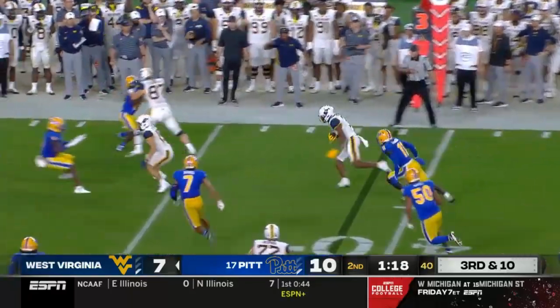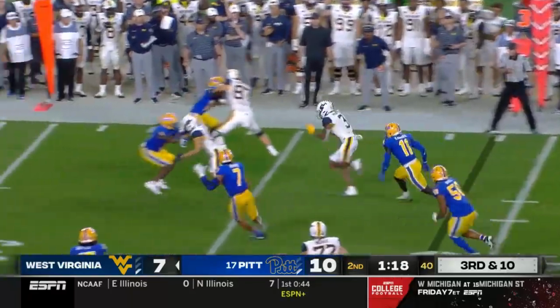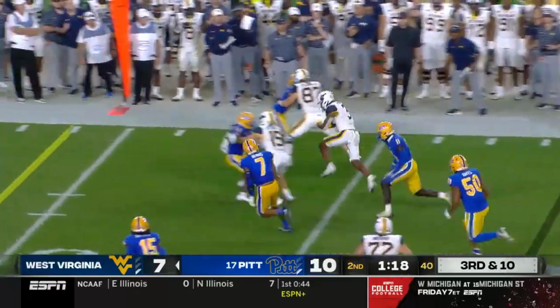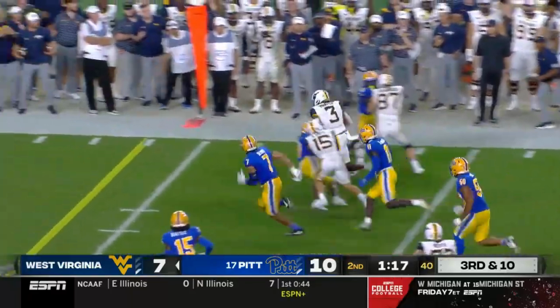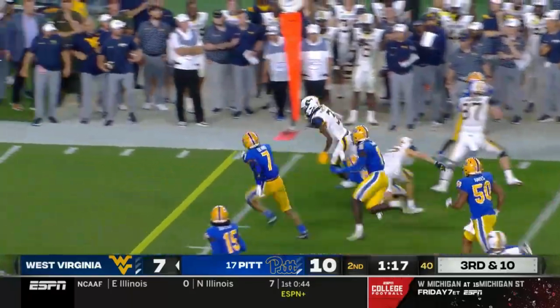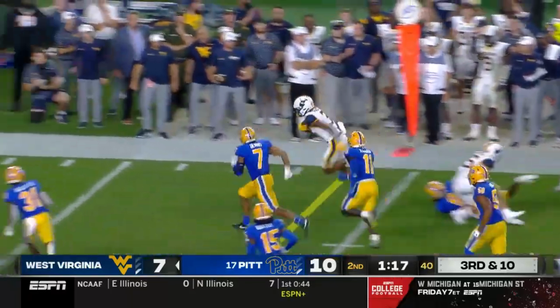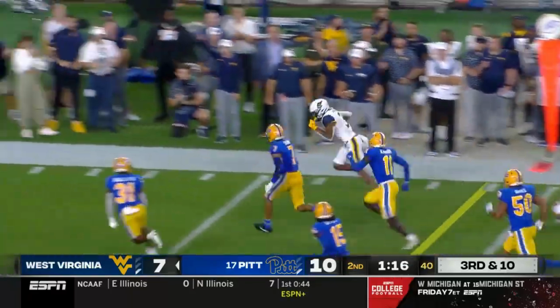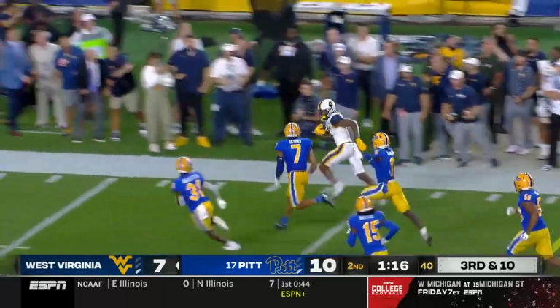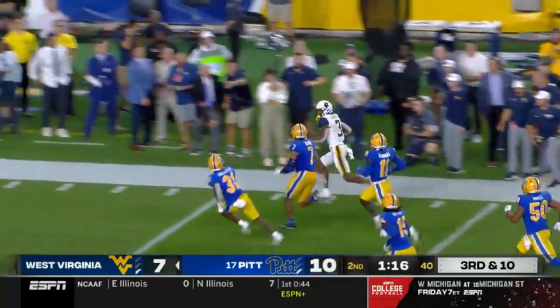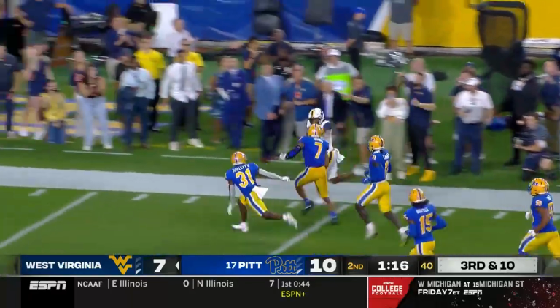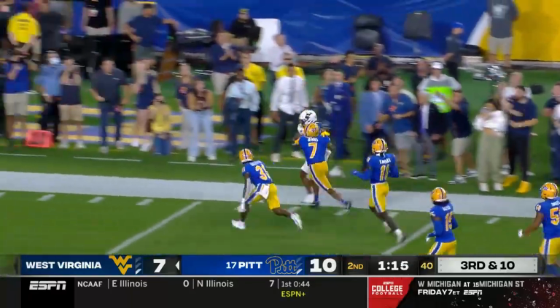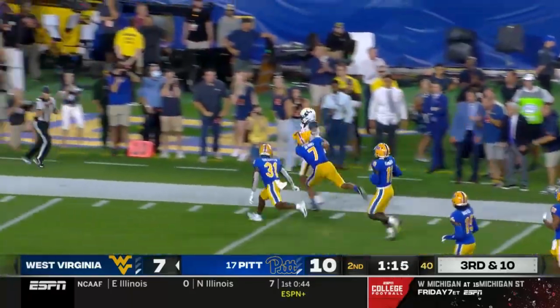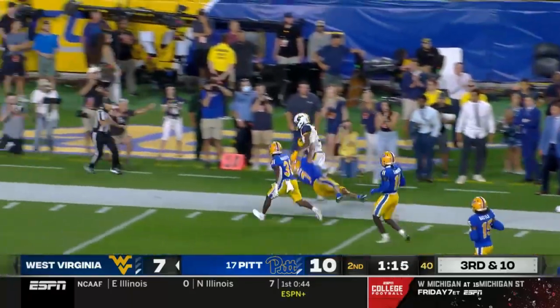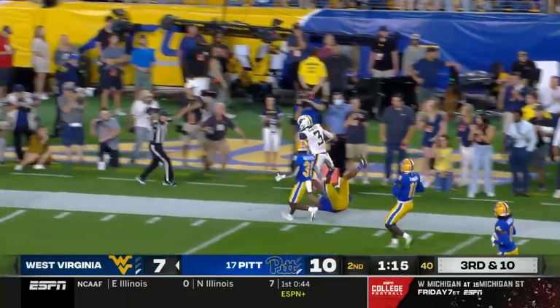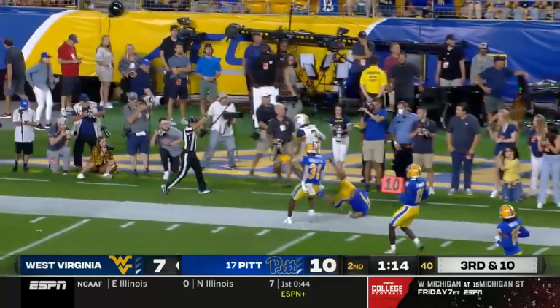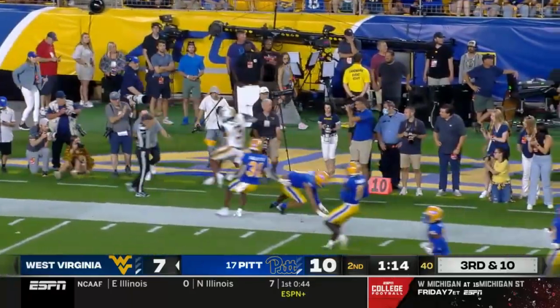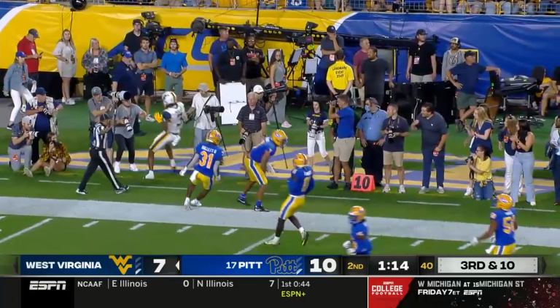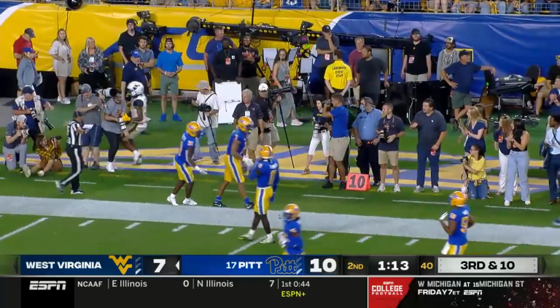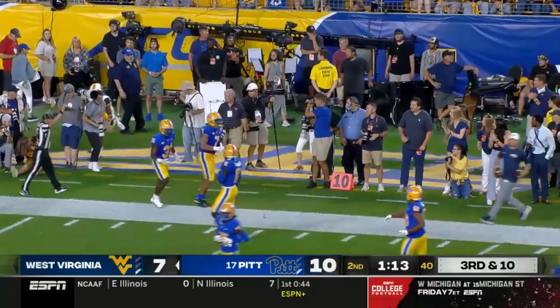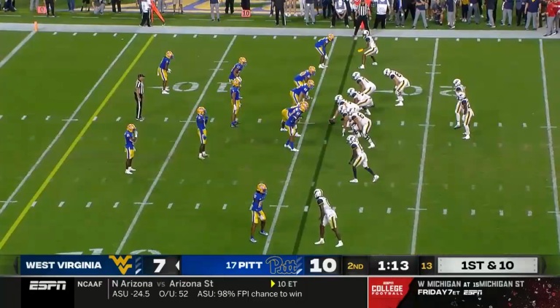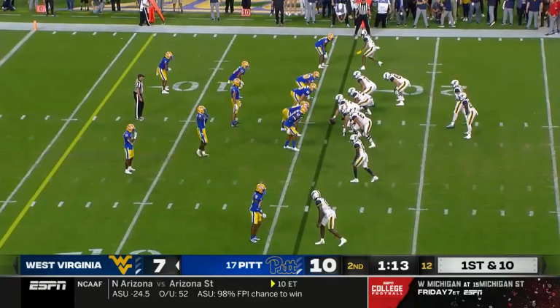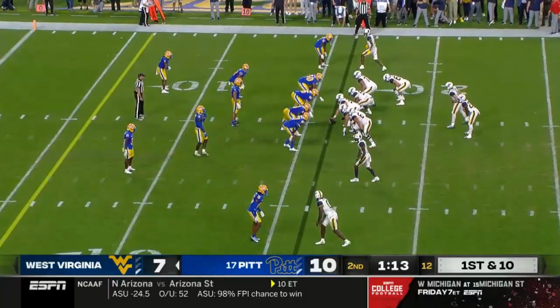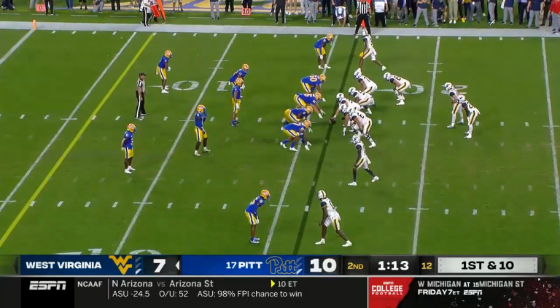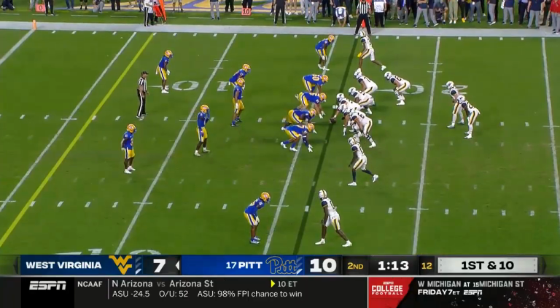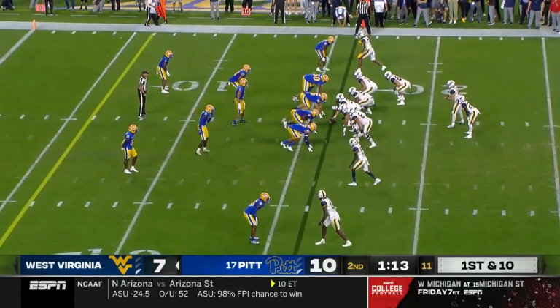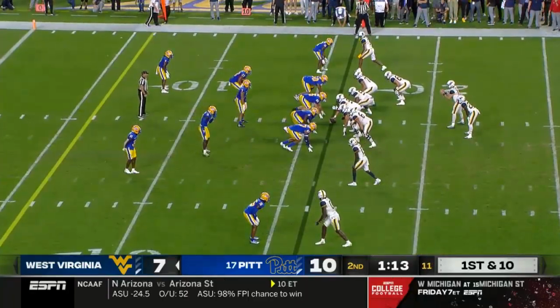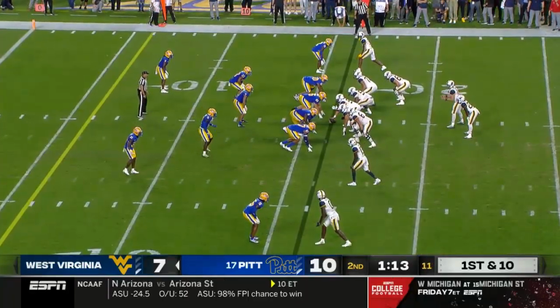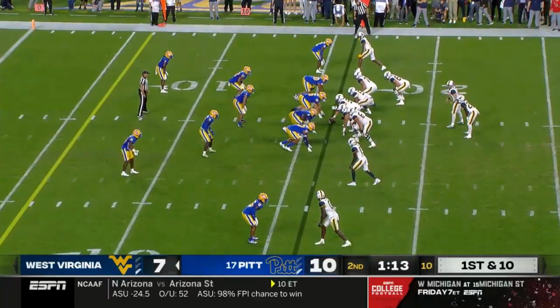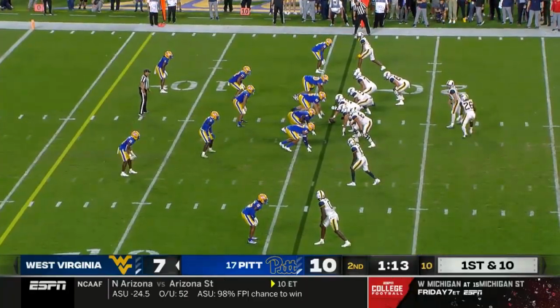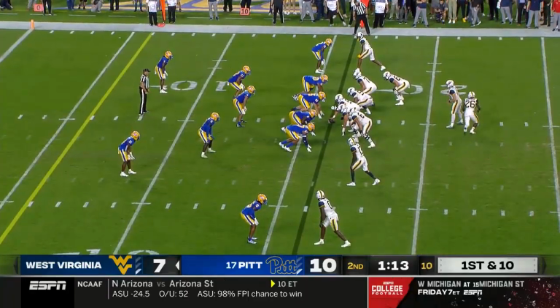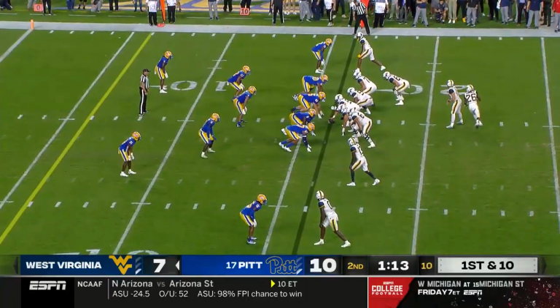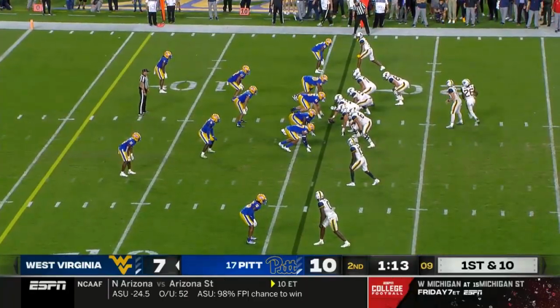They've been having some success on Wyatt Milam. Trips up top. Caden Preyther, the reception. Preyther makes a man miss down the sideline — it can be six in a hurry with the speed and size West Virginia has.